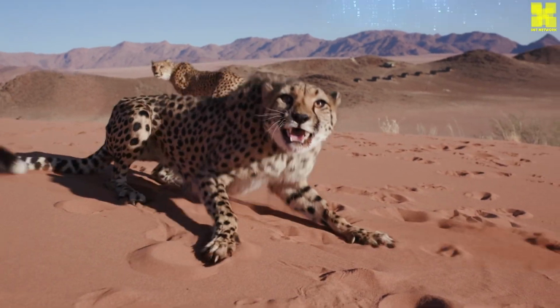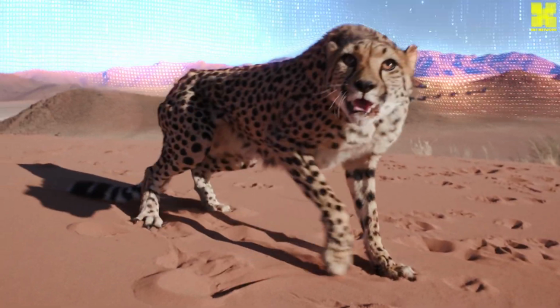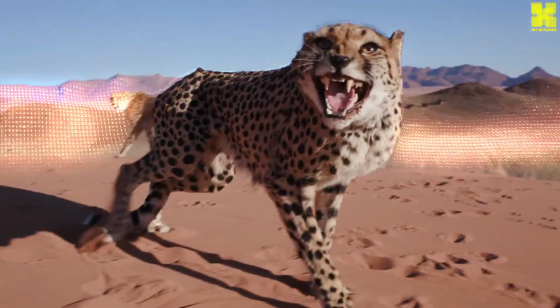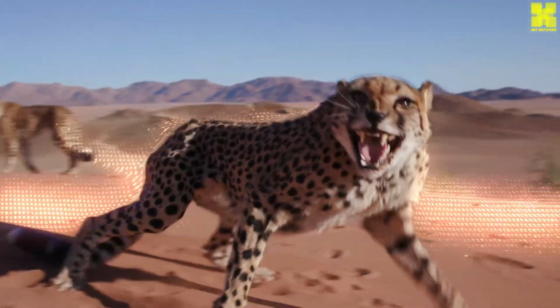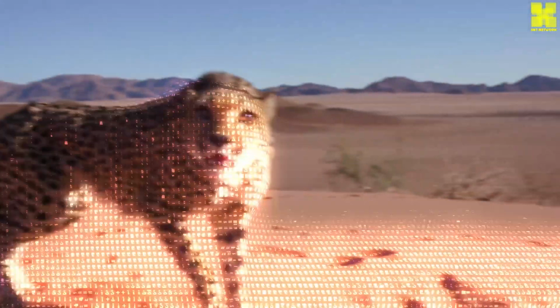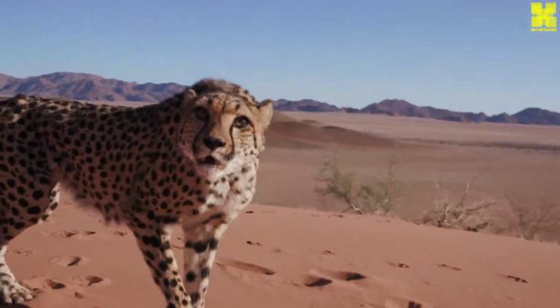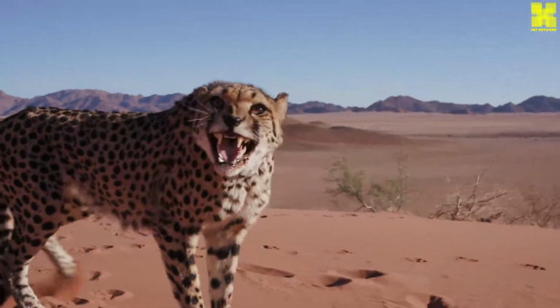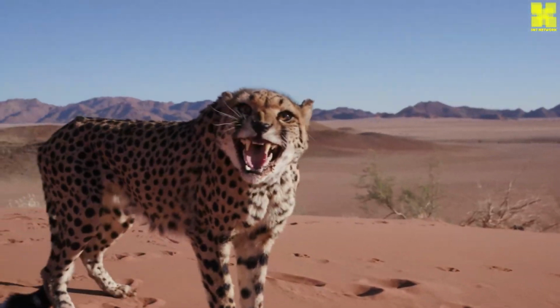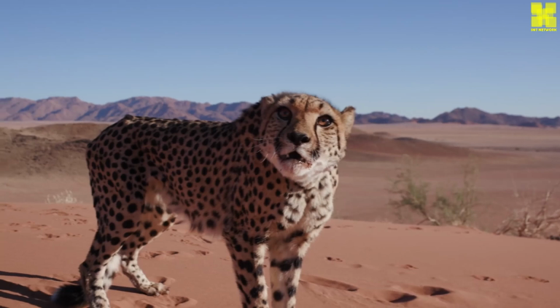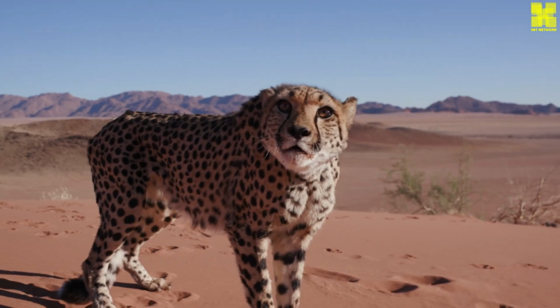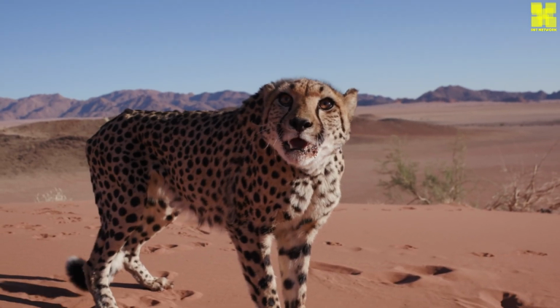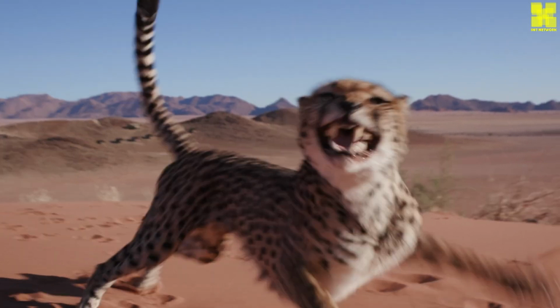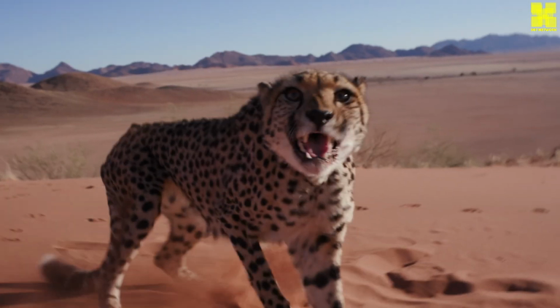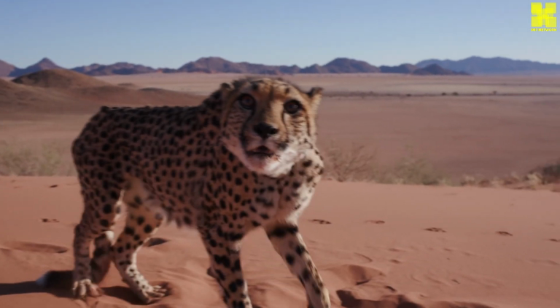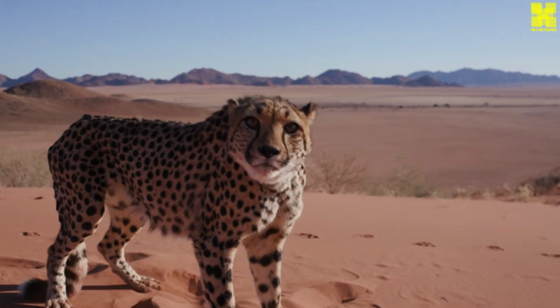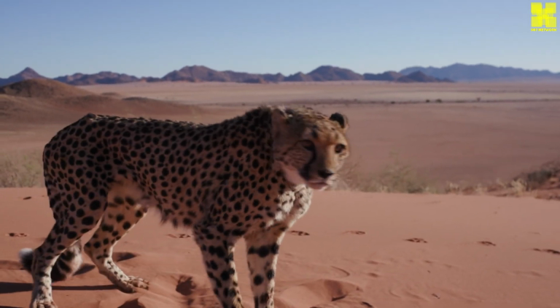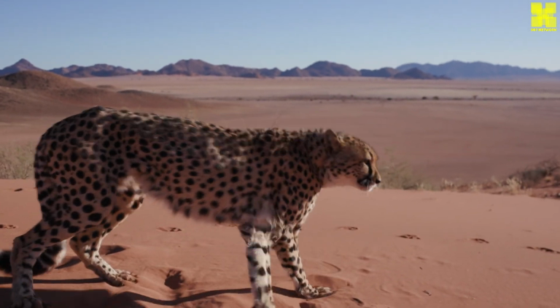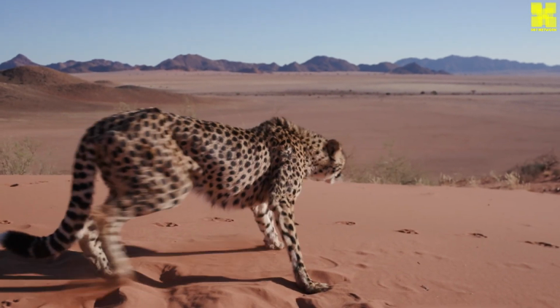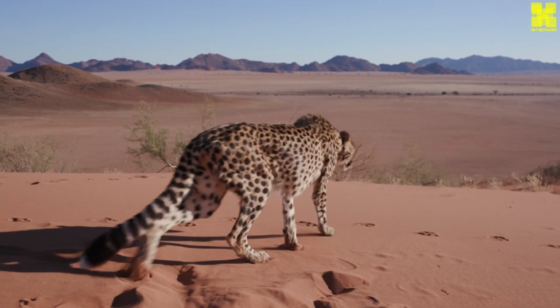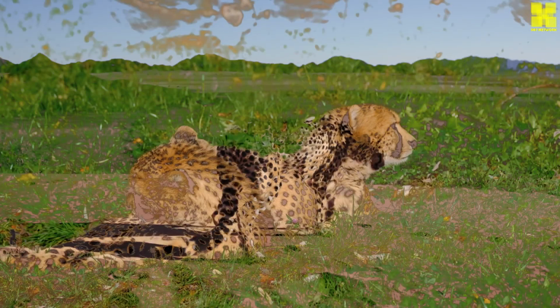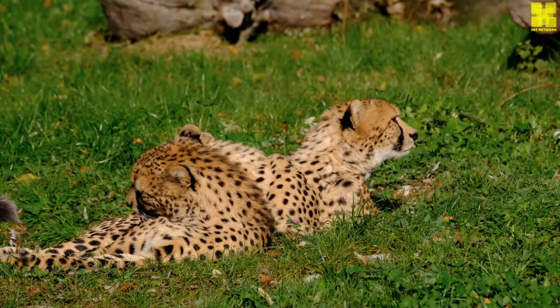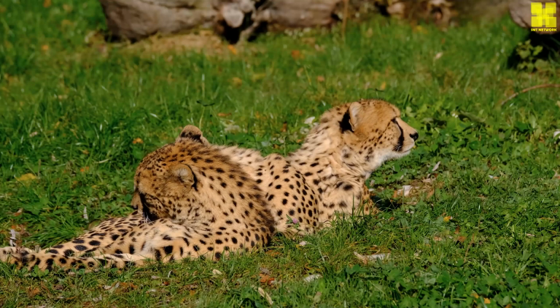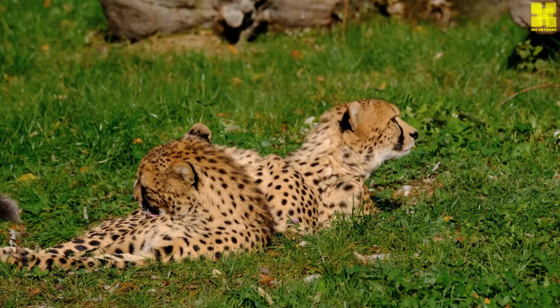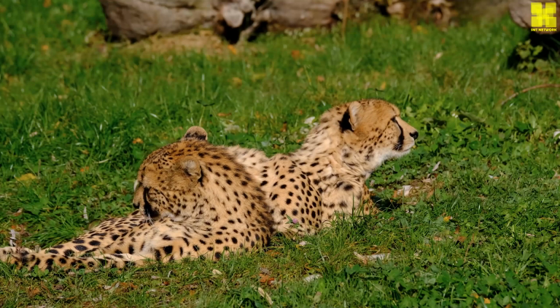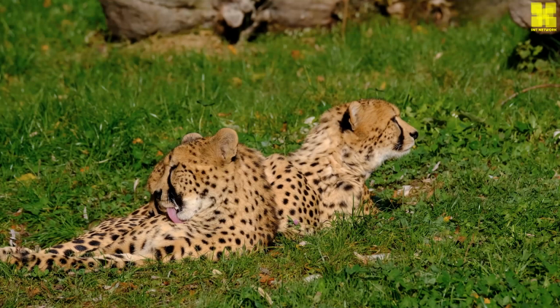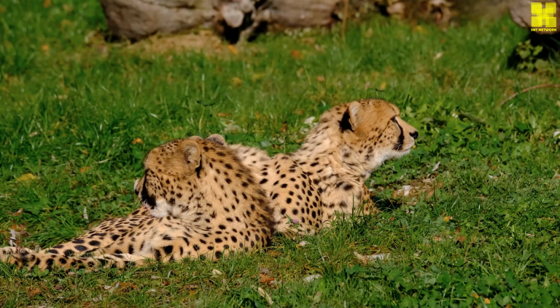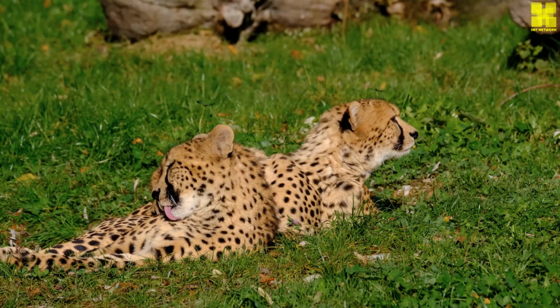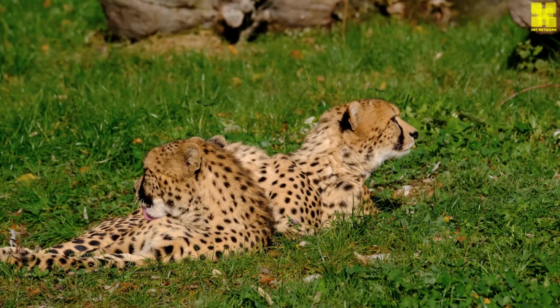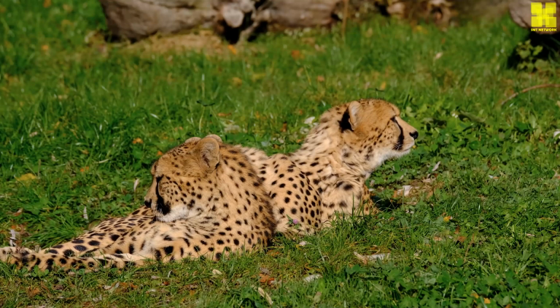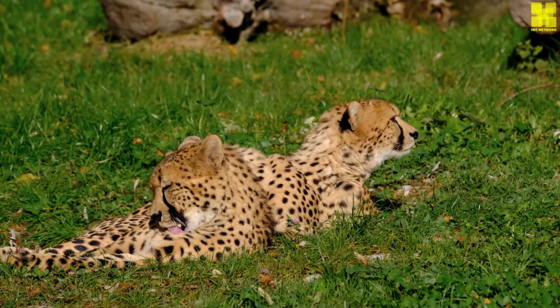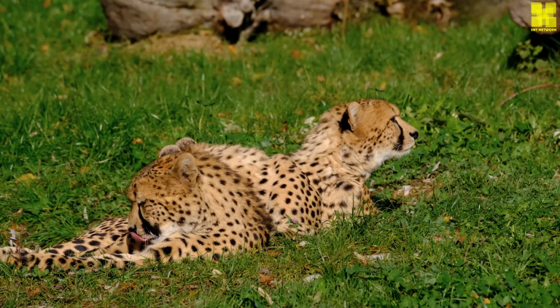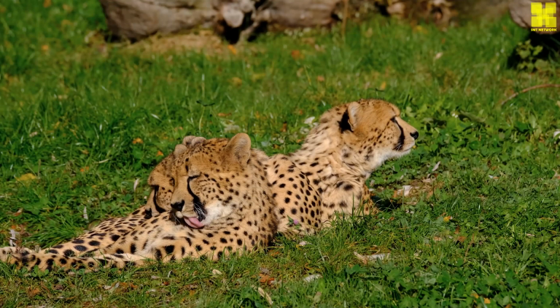Renowned for its unparalleled speed, this magnificent feline has long held the title of the world's fastest land animal, captivating the imaginations of scientists and nature enthusiasts alike. From its sleek,